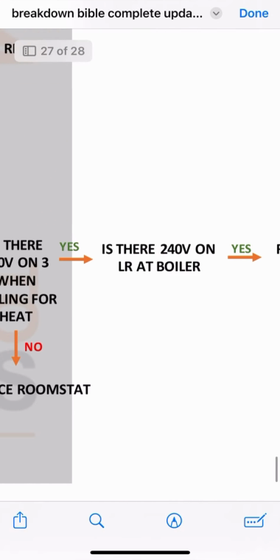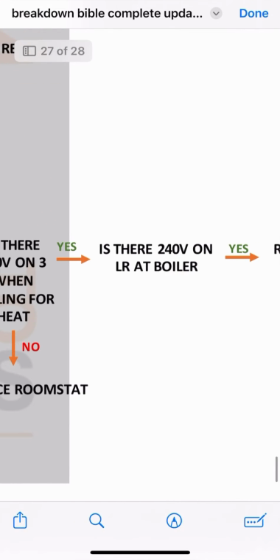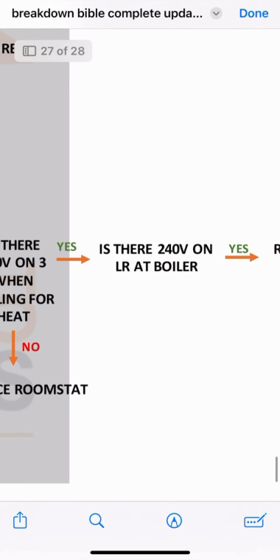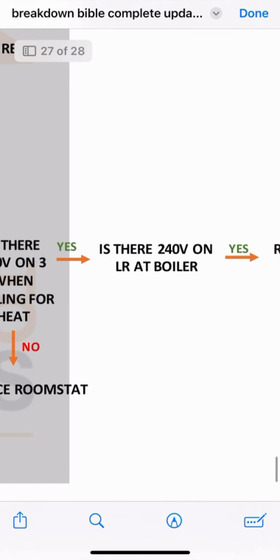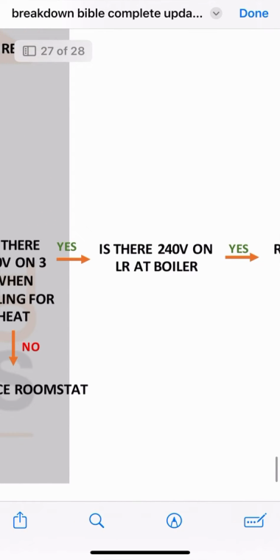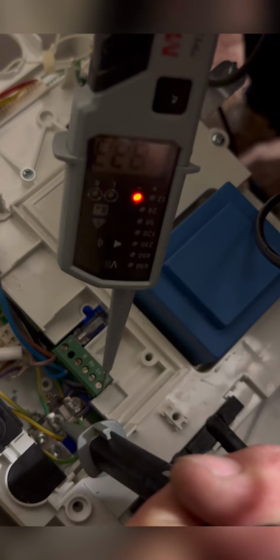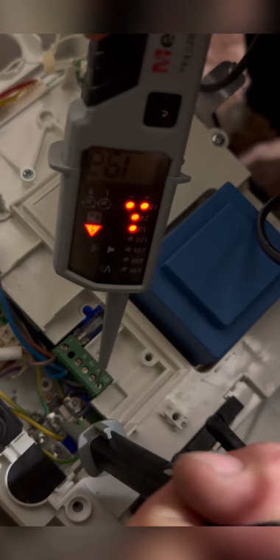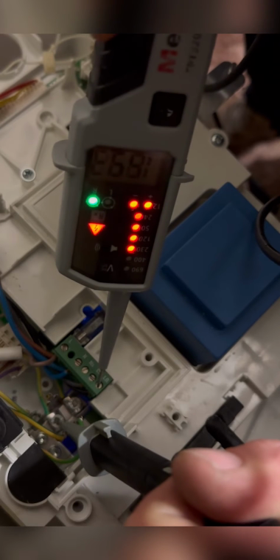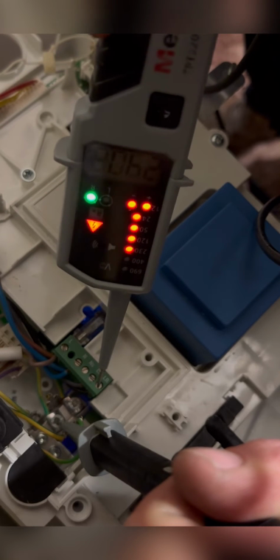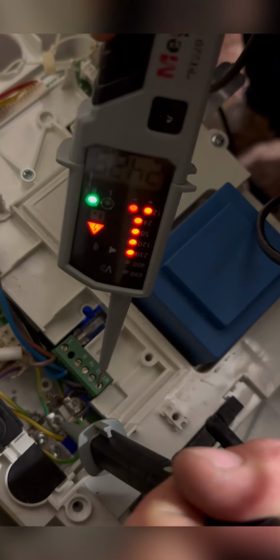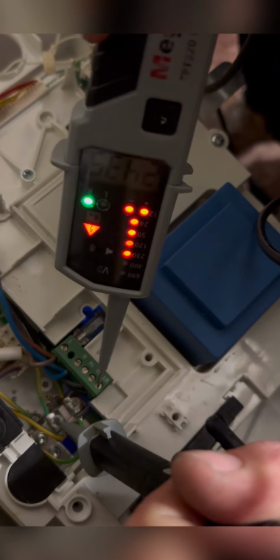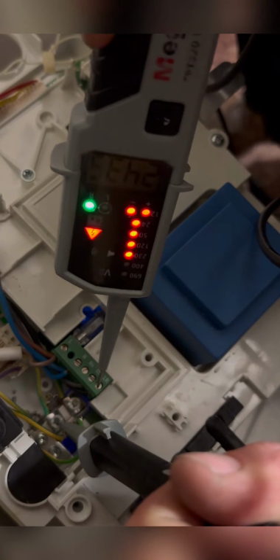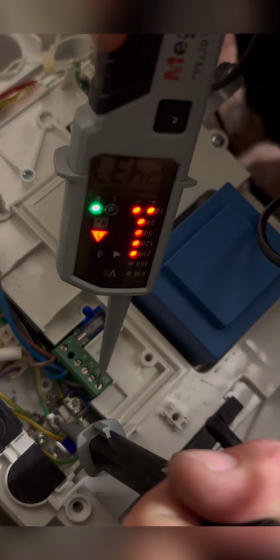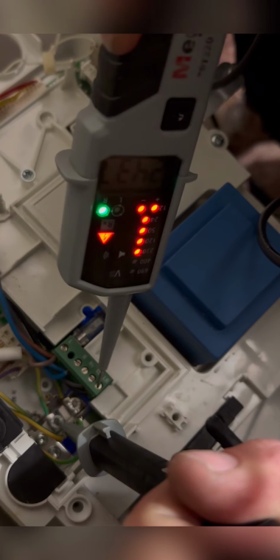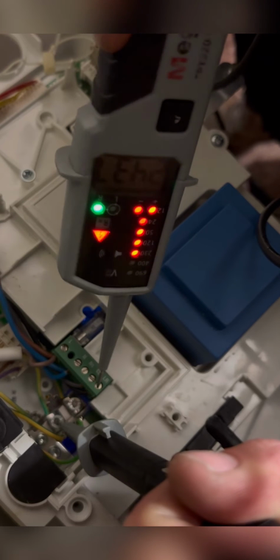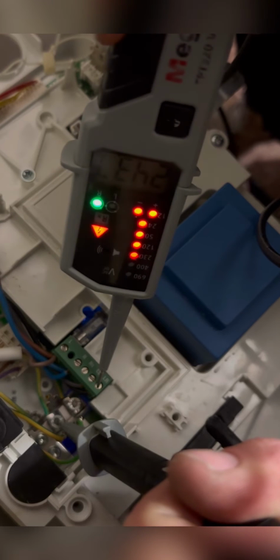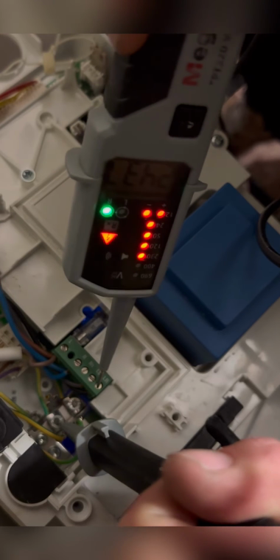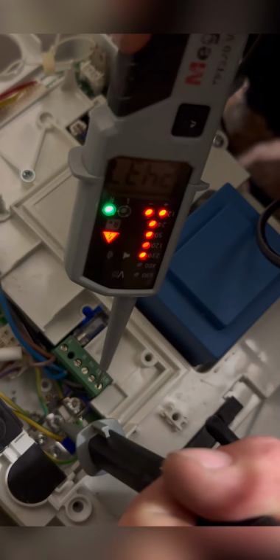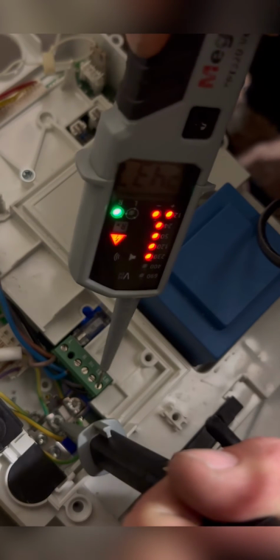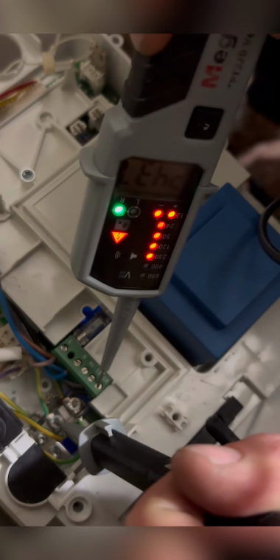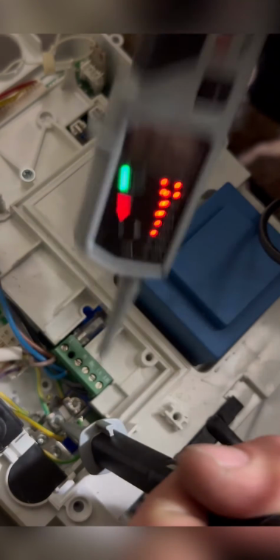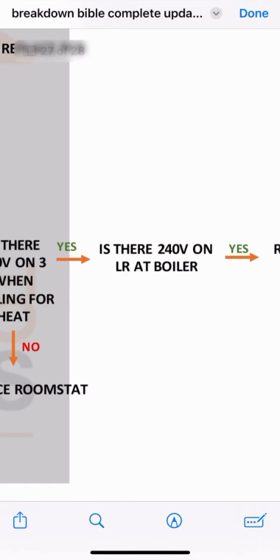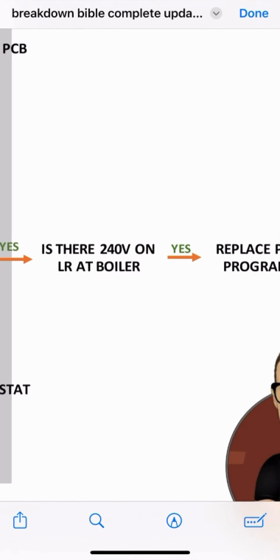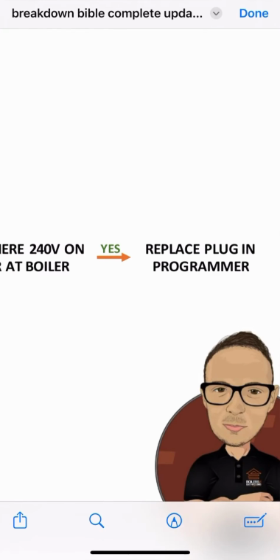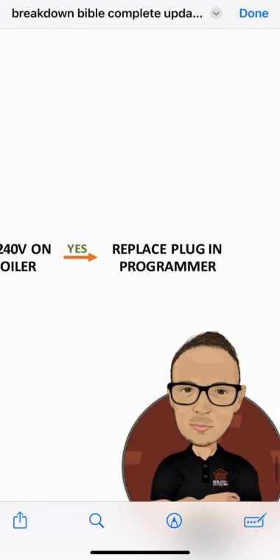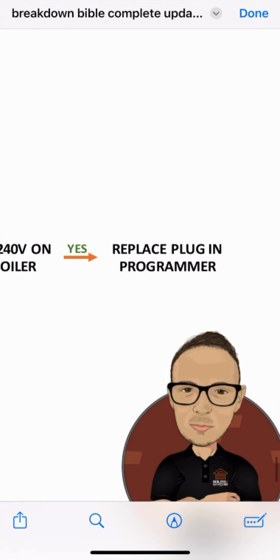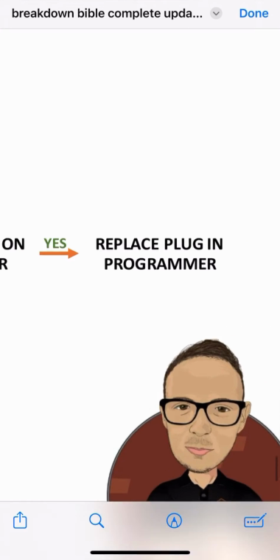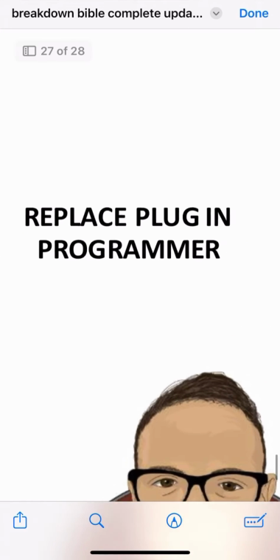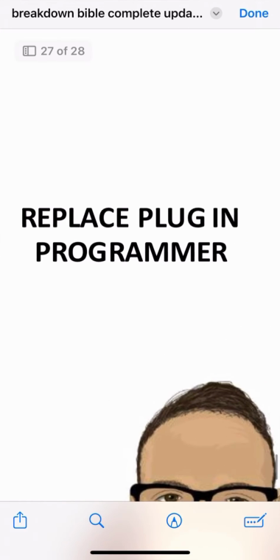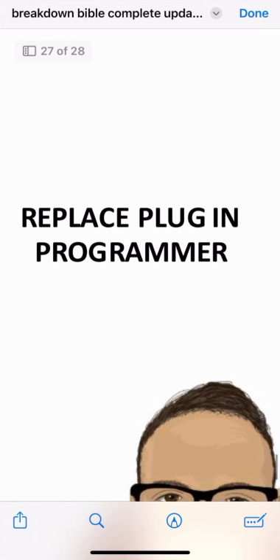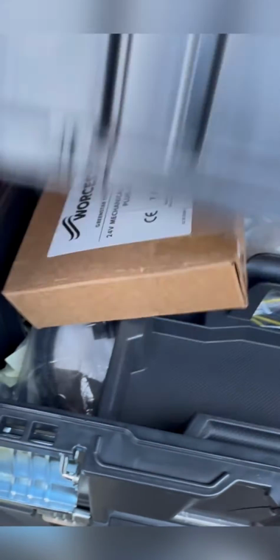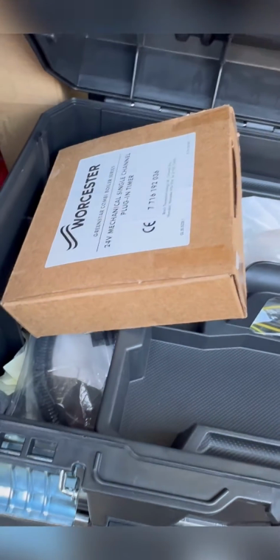Now we're going to check for 240 on LR at the boiler, which we're getting 240 at LR. So the breakdown bible says replace plug-in programmer.